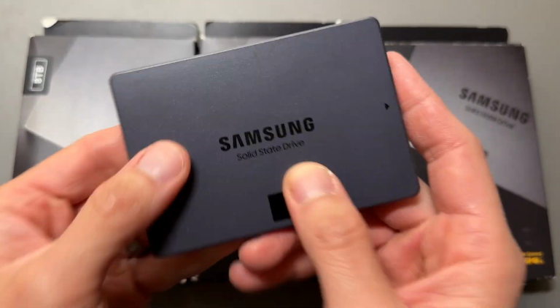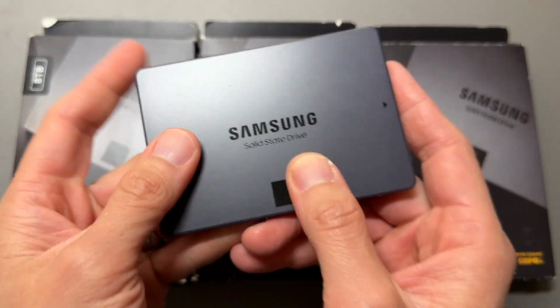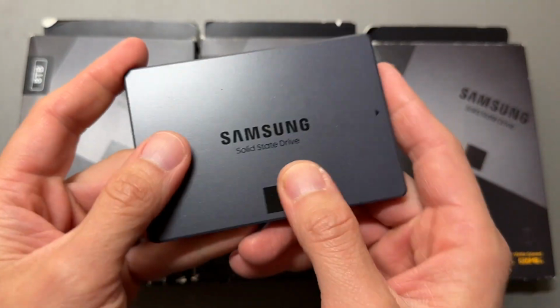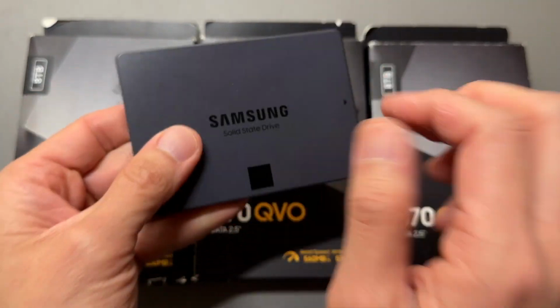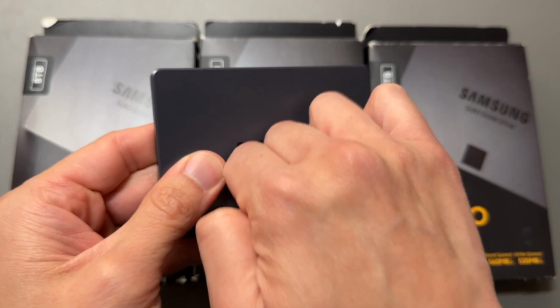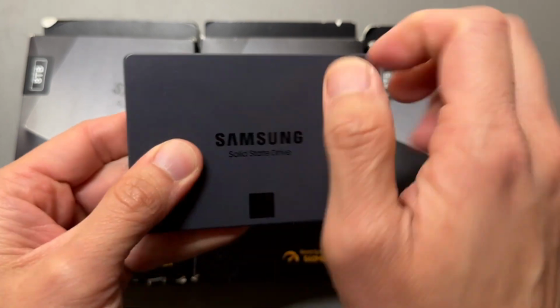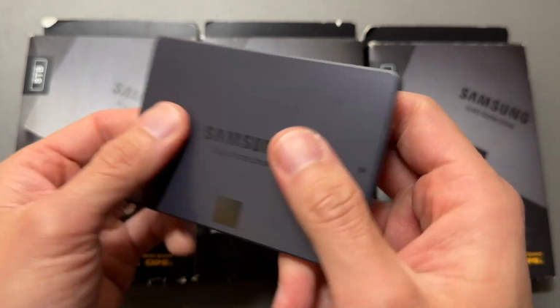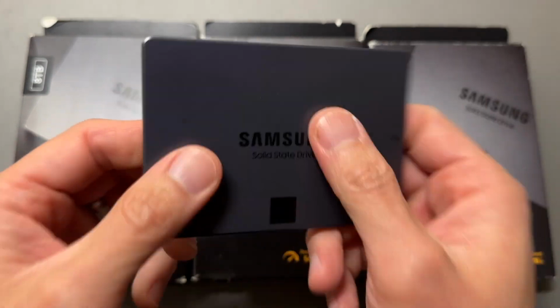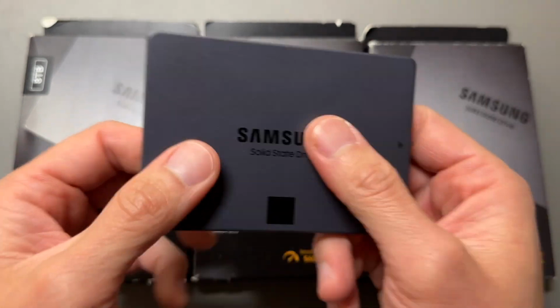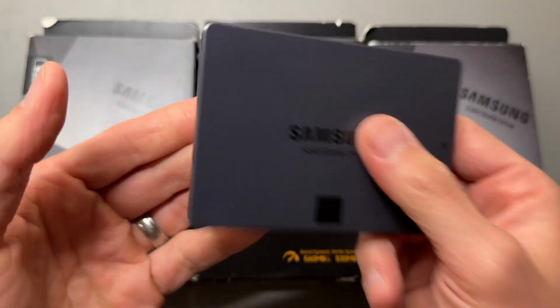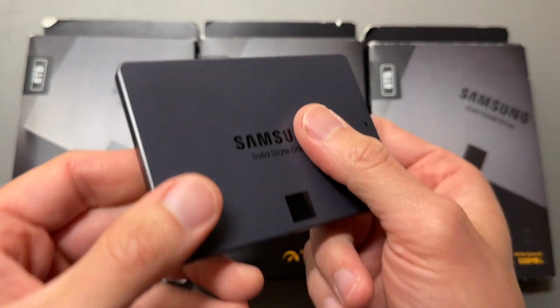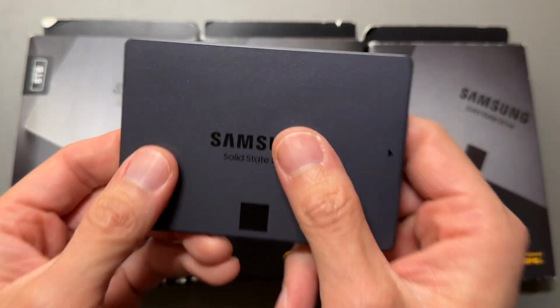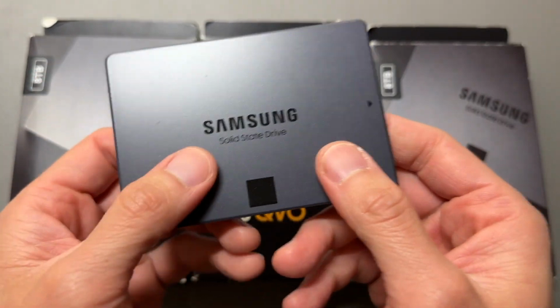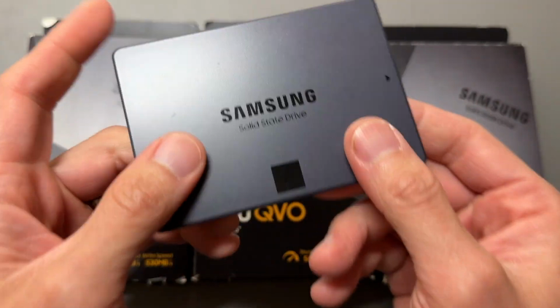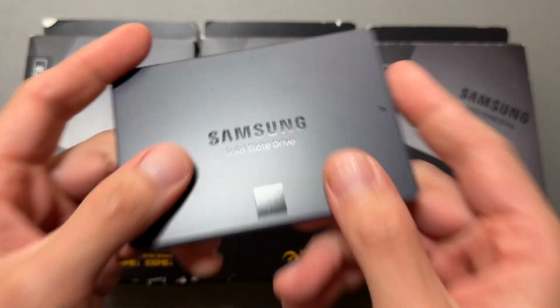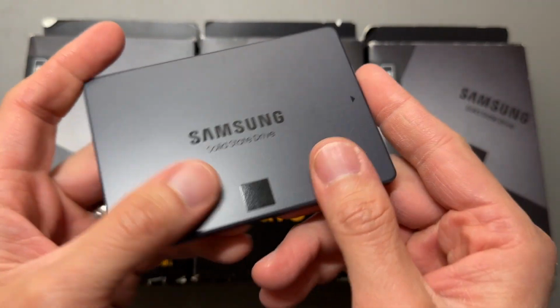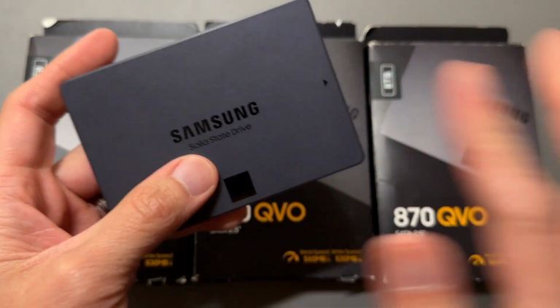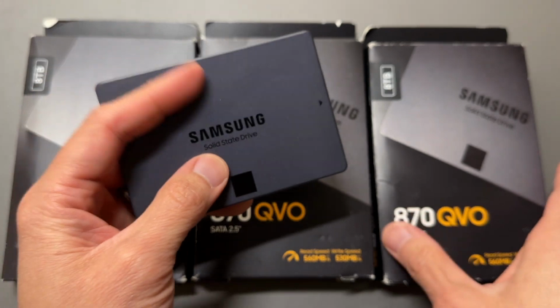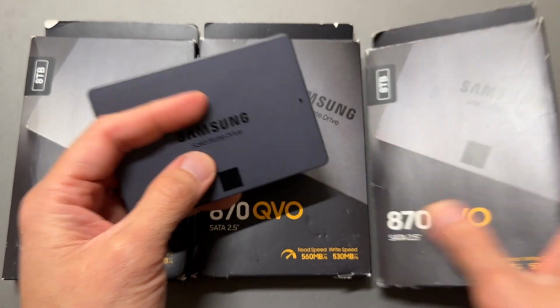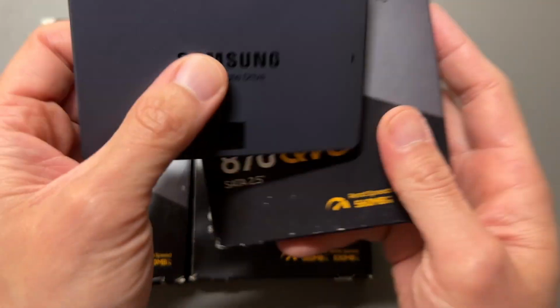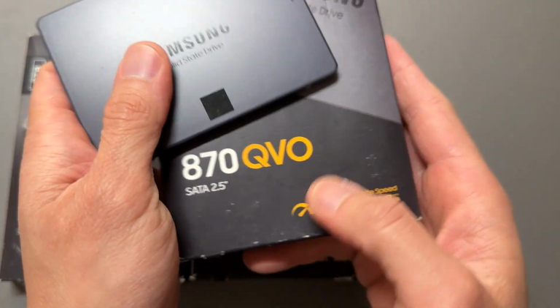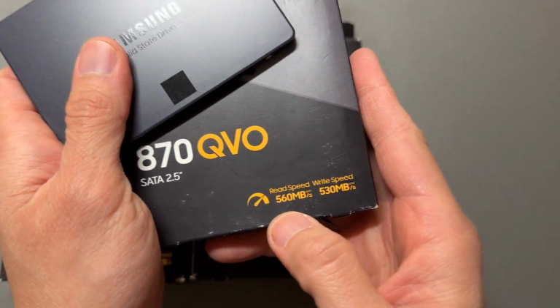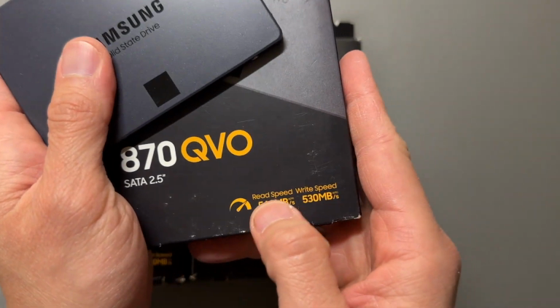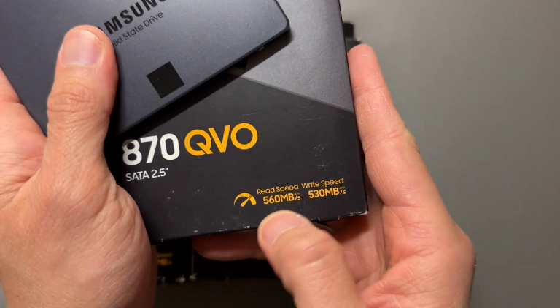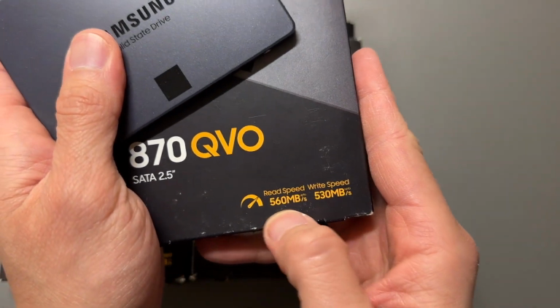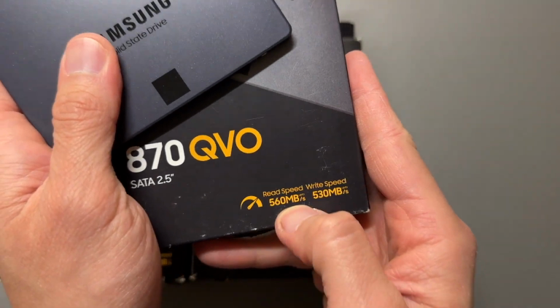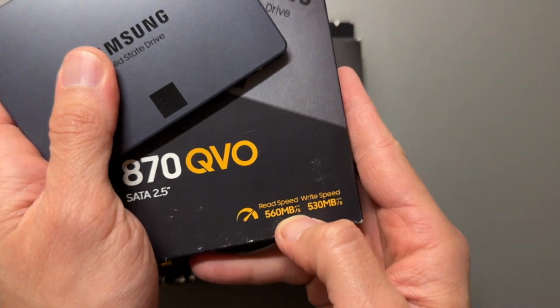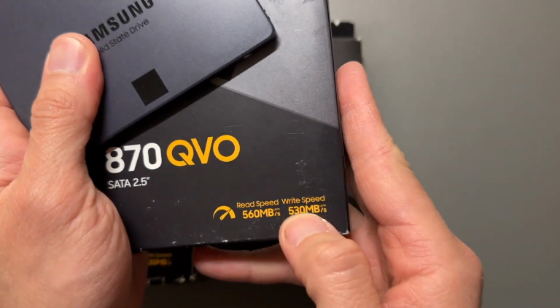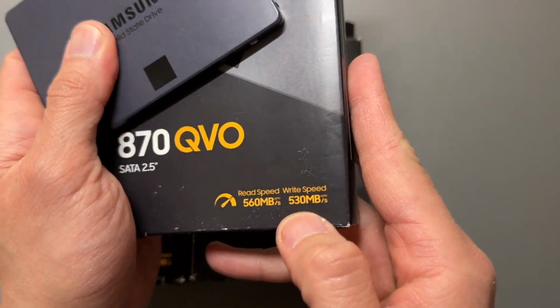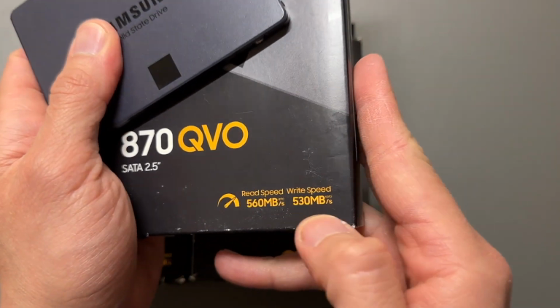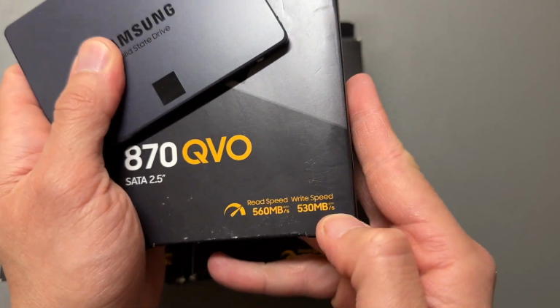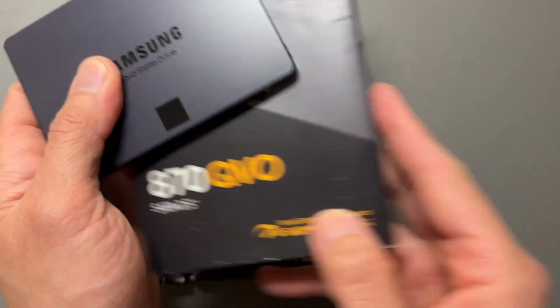They're very fast for what they are. They're solid state drives — there's nothing inside that physically moves when they operate, so they're literally solid. And they have good transfer speeds too: read speed of 560 megabytes per second, write speed of 530 megabytes per second.